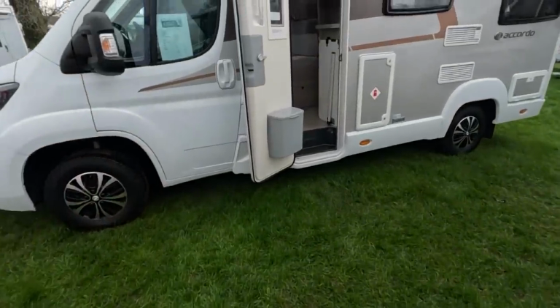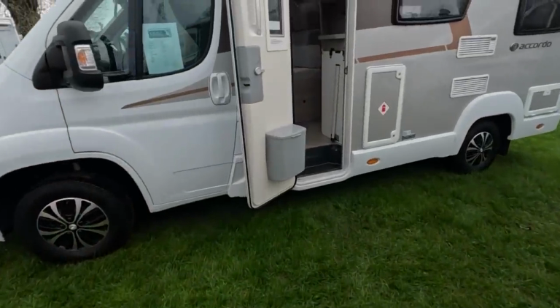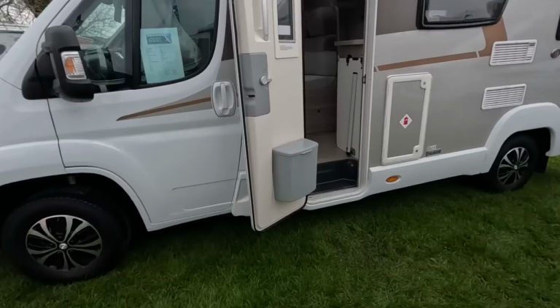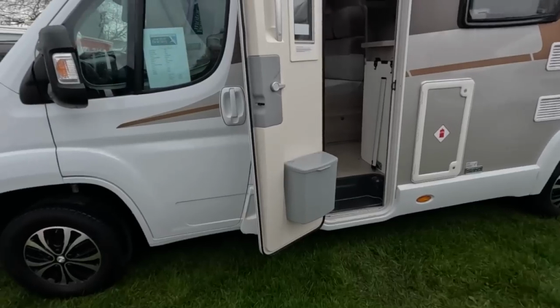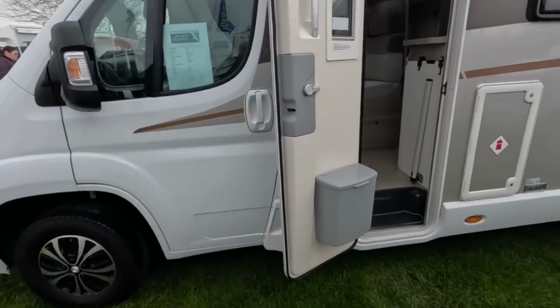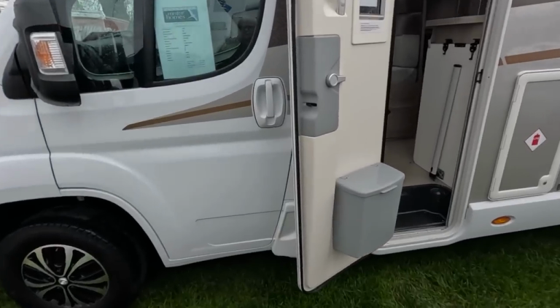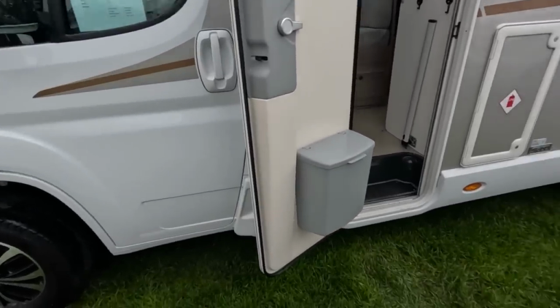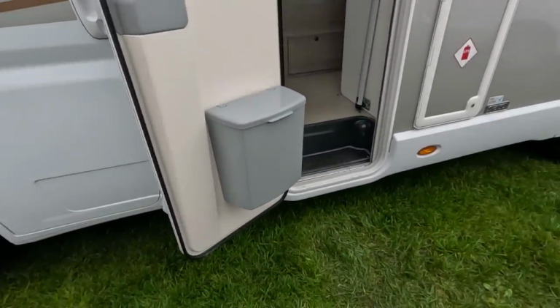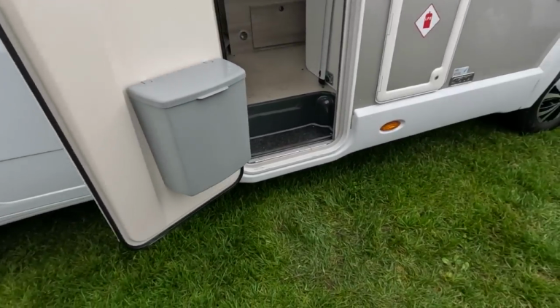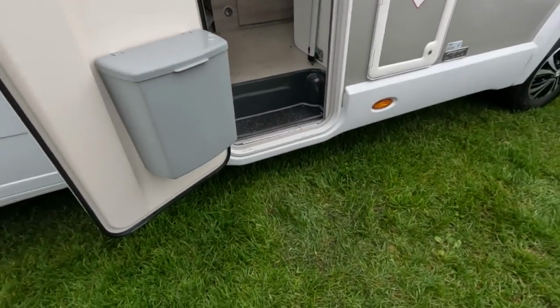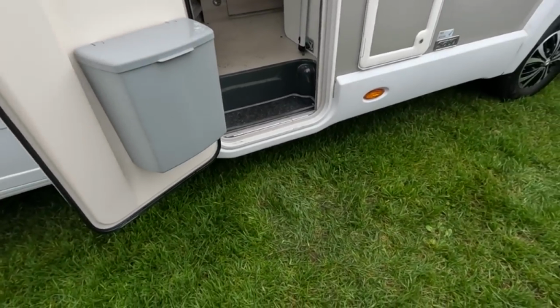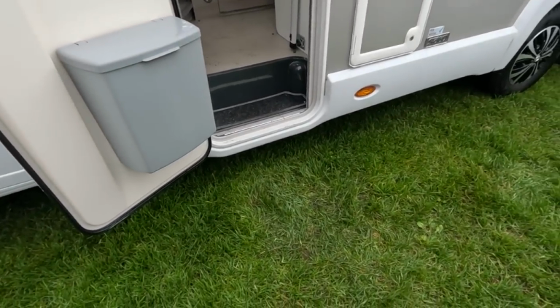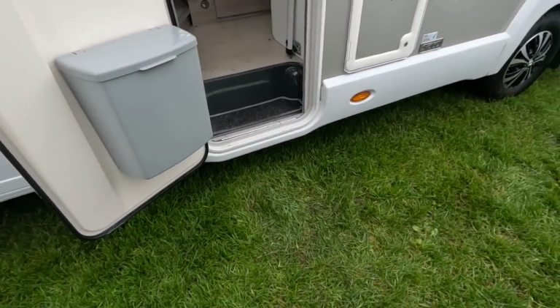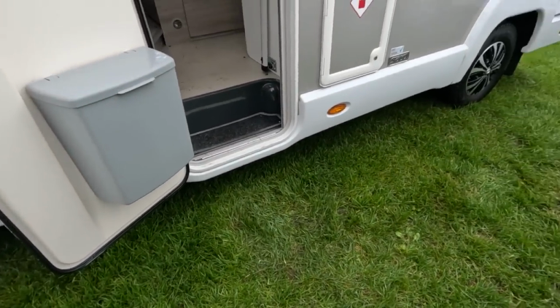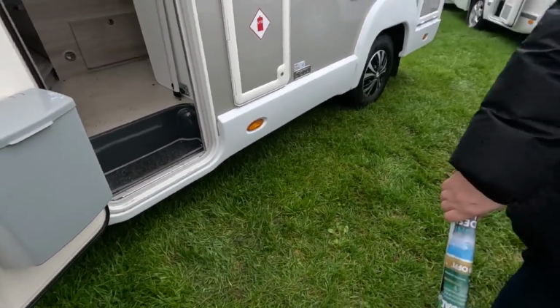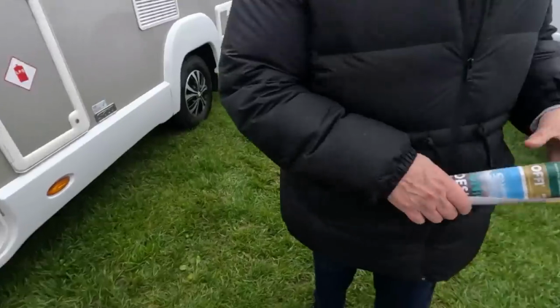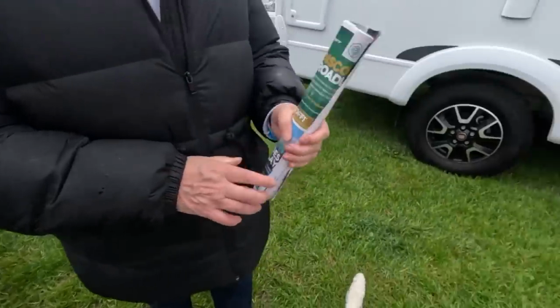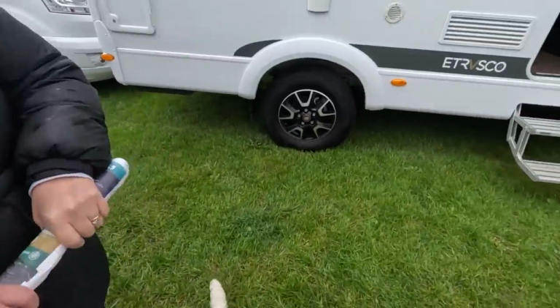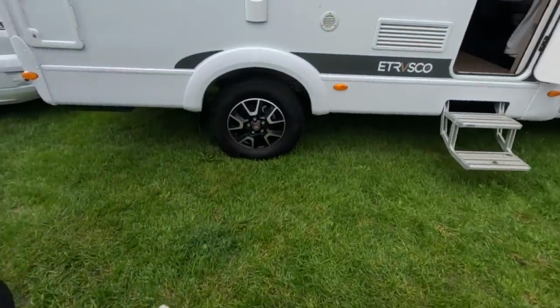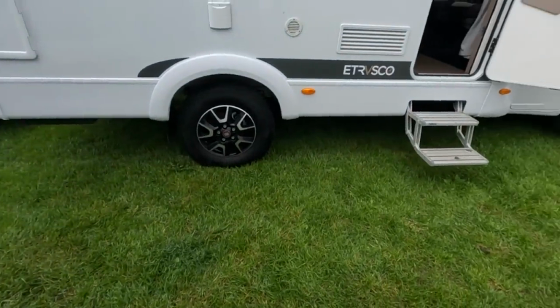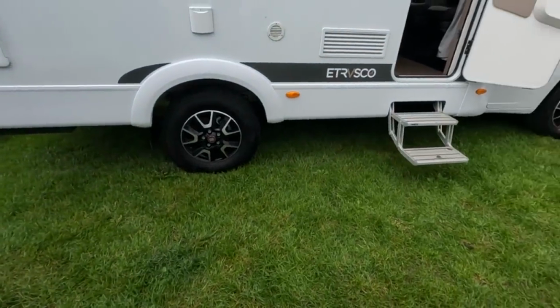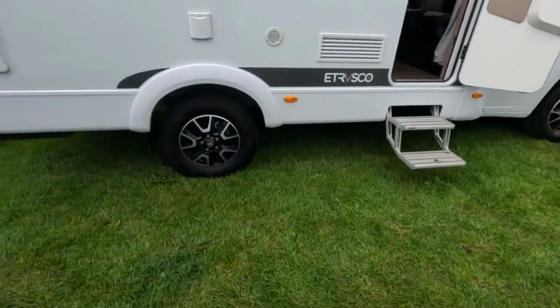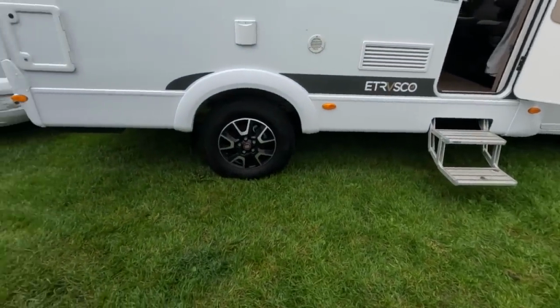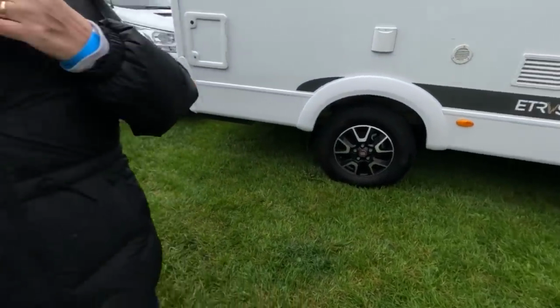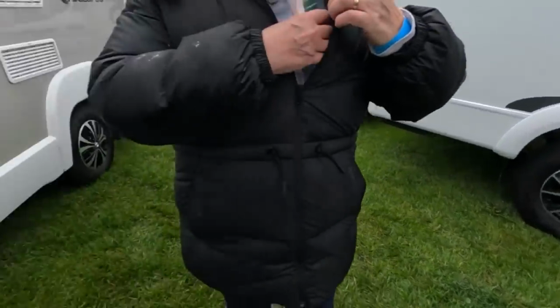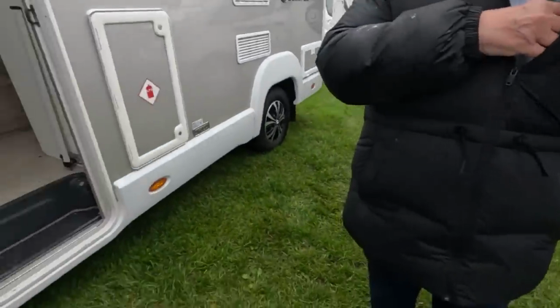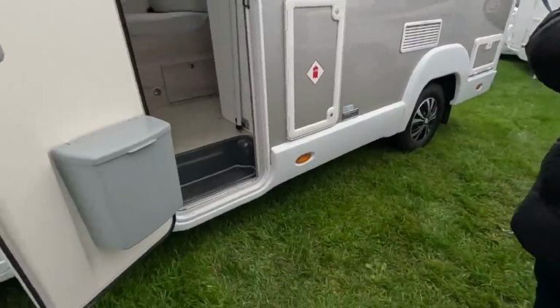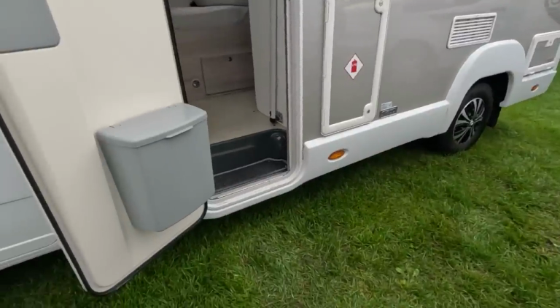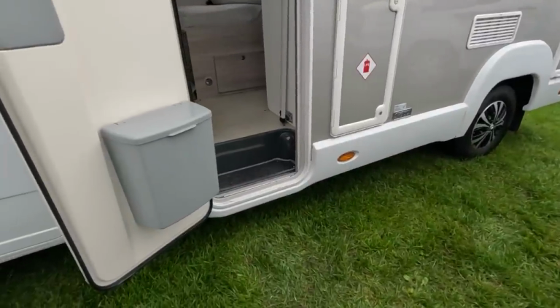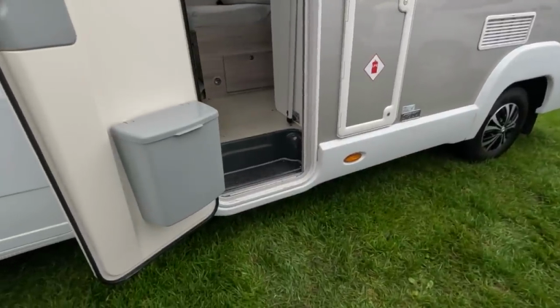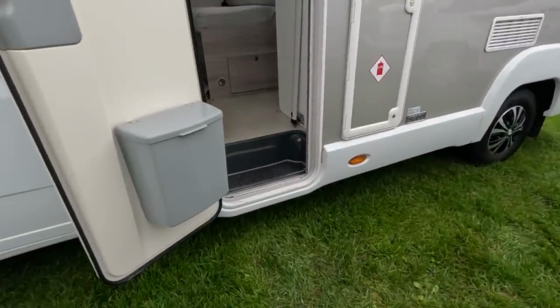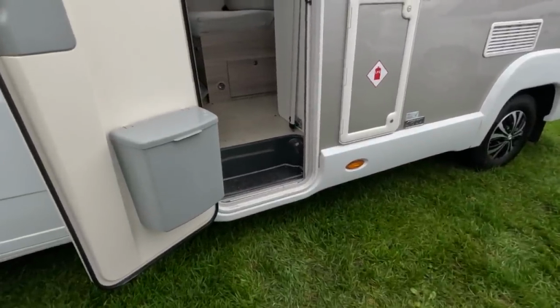We should go for something like this, a little step. It's quite low anyway — rather than having to climb up the steps. That's the difference — that's on a chassis cab, this is on a low level. Alco chassis, probably.